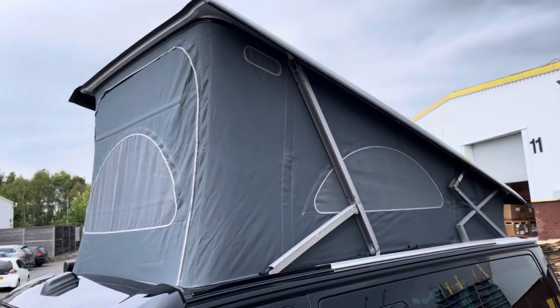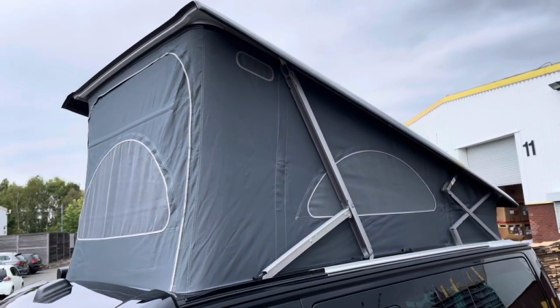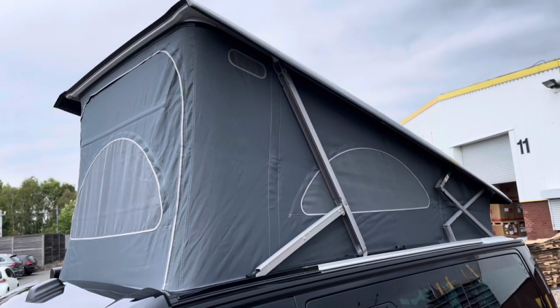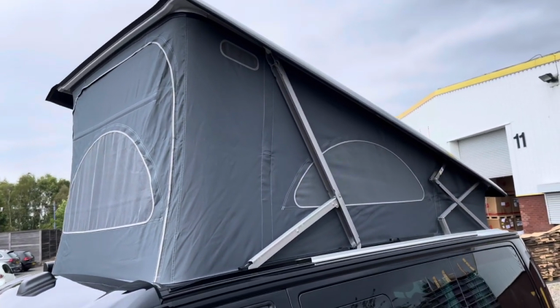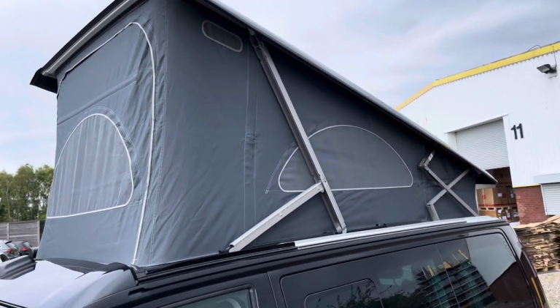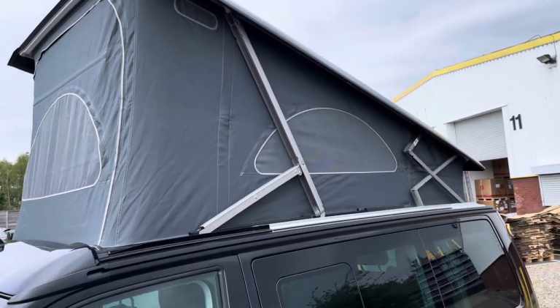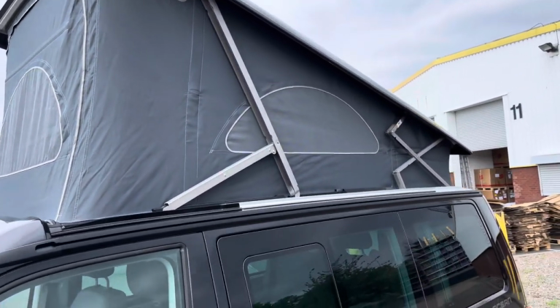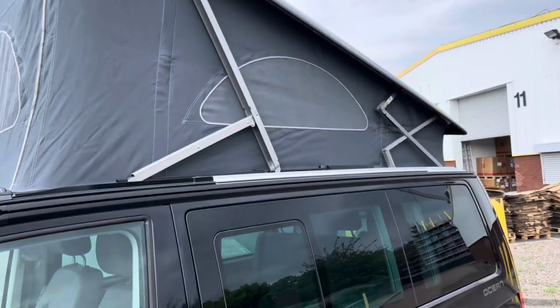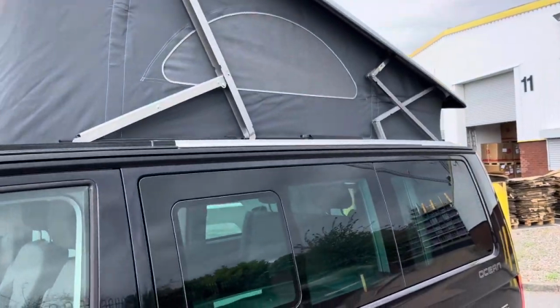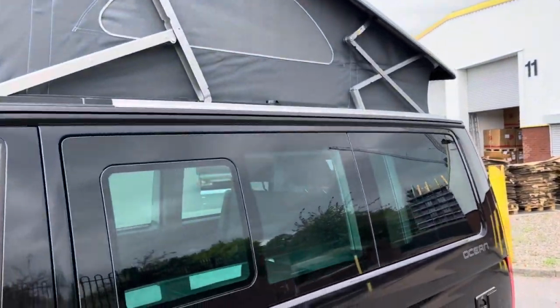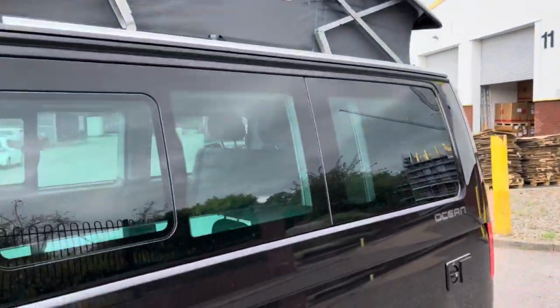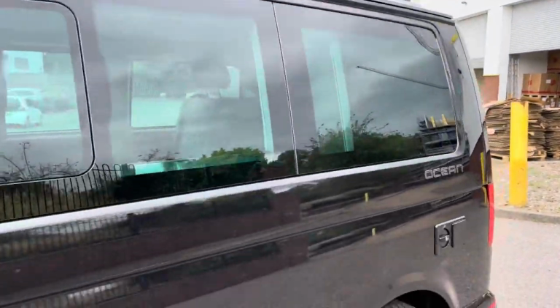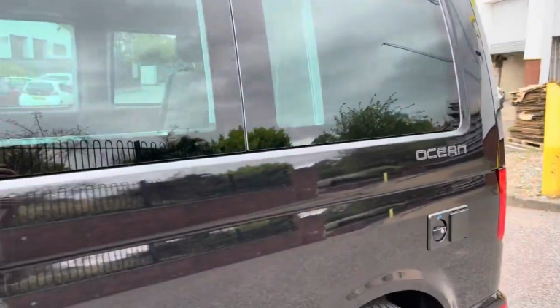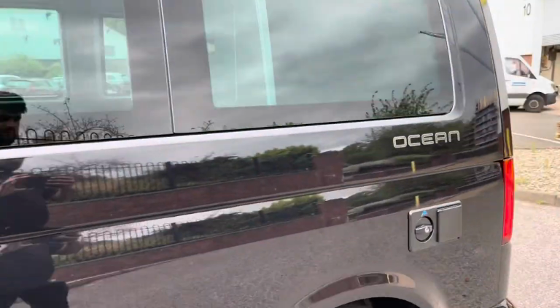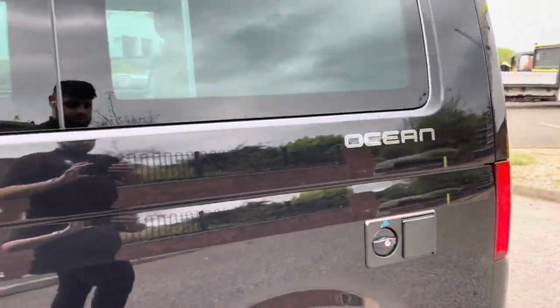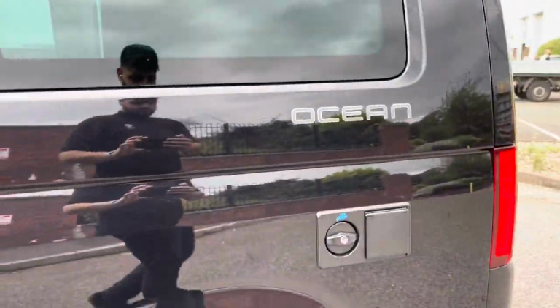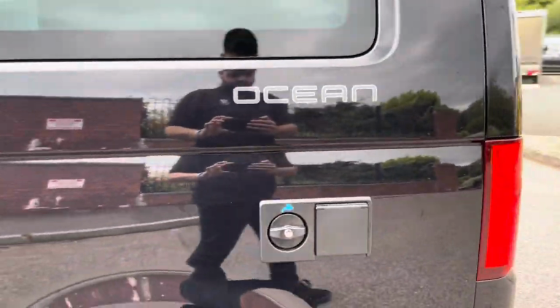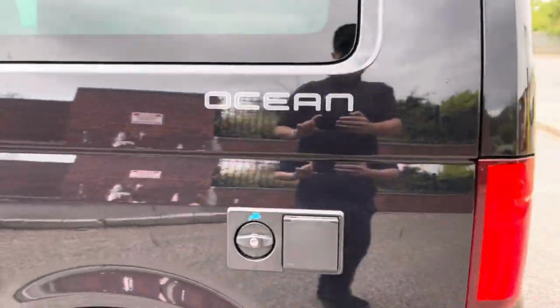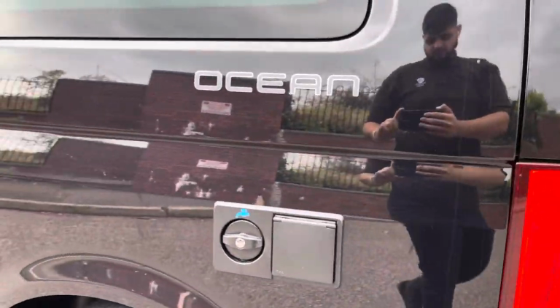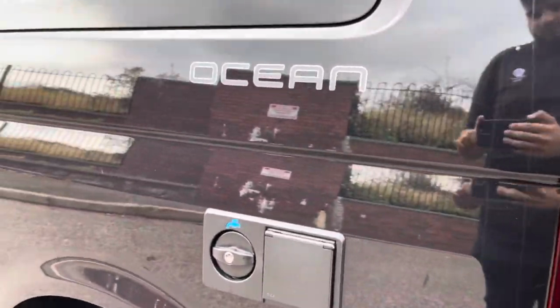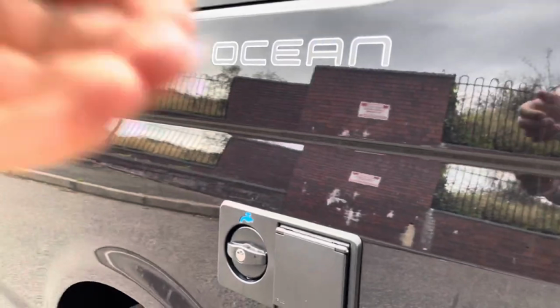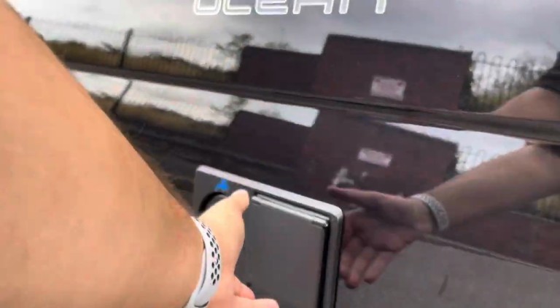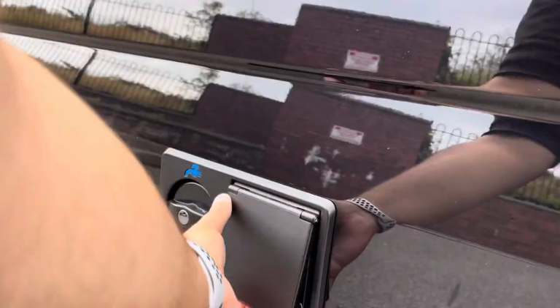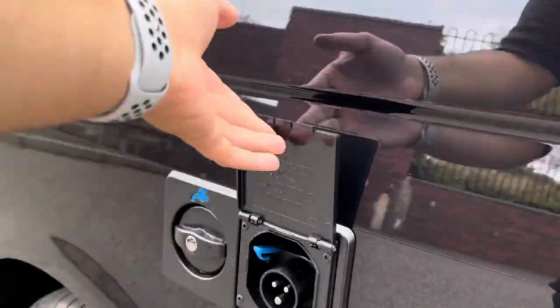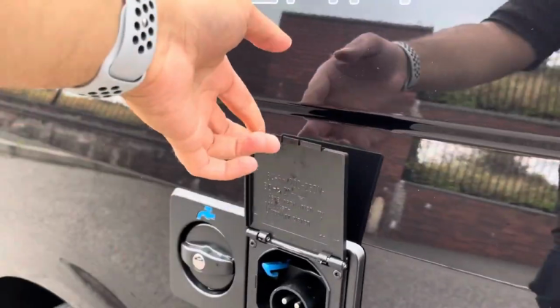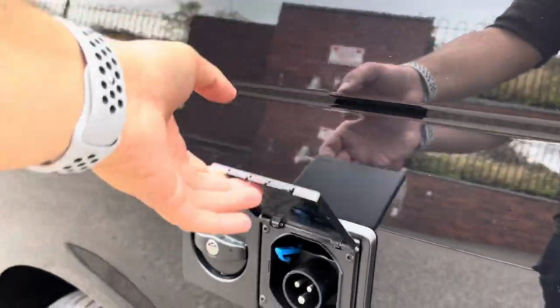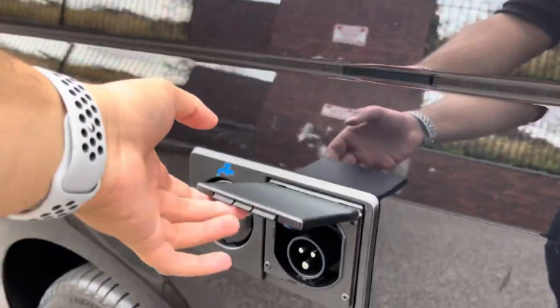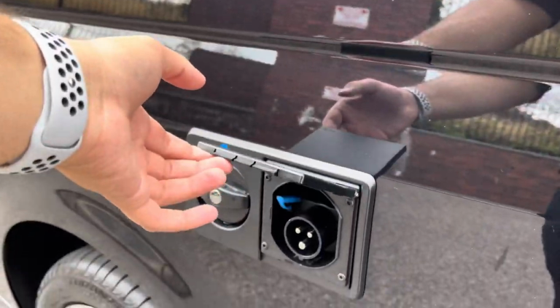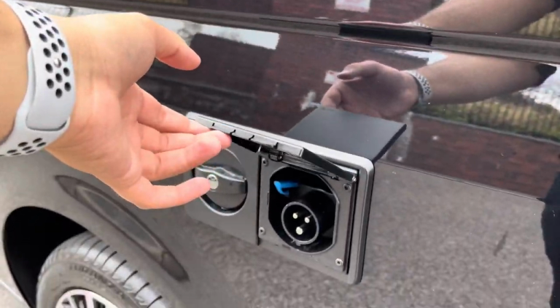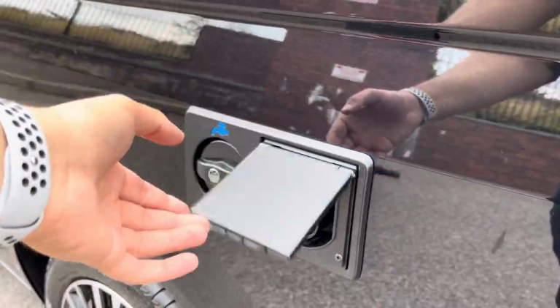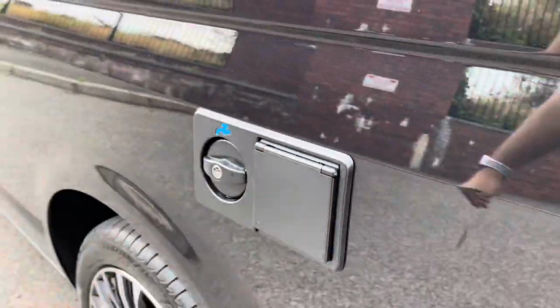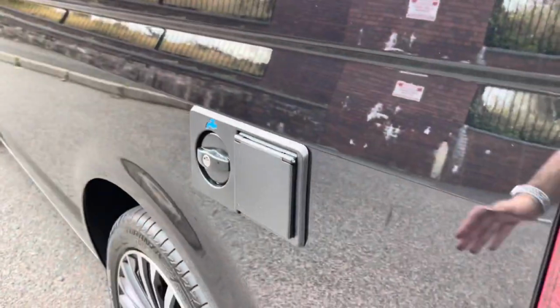Up top we have an electronically controlled pop-up roof. Moving round the side of the vehicle, on the rear left side there is a water and electrical outlet, perfect for those camping trips away.